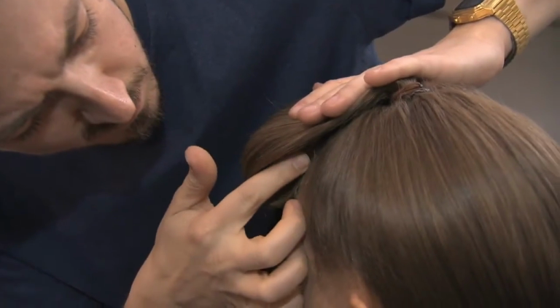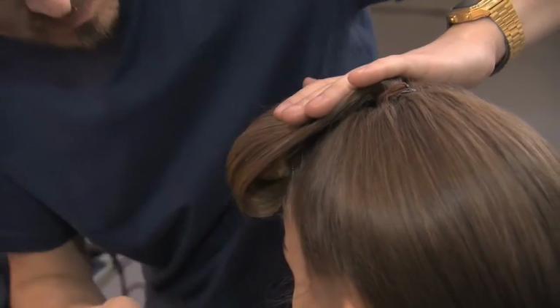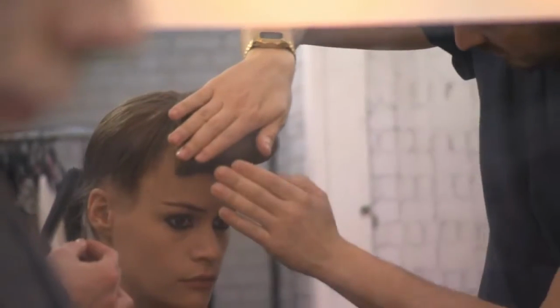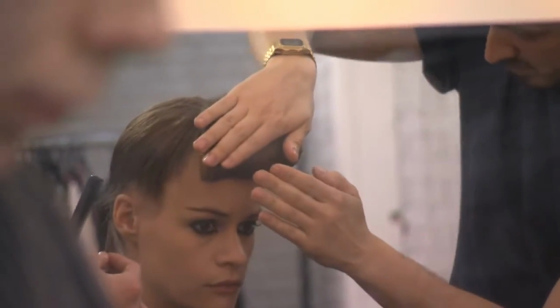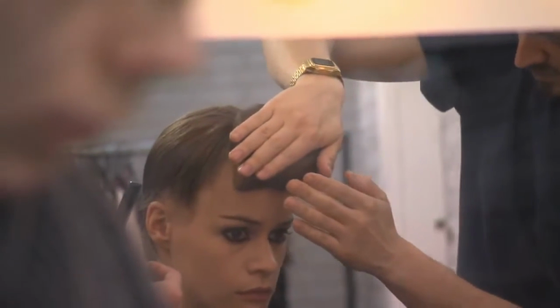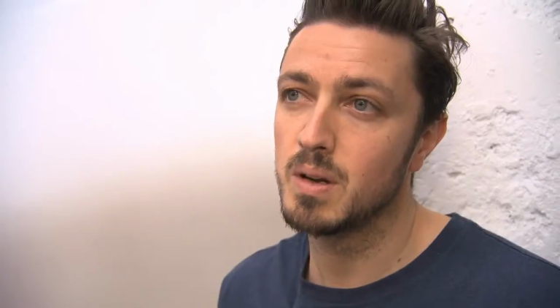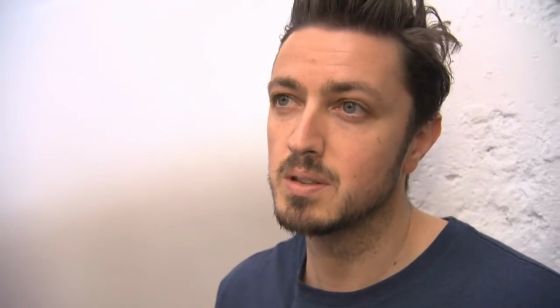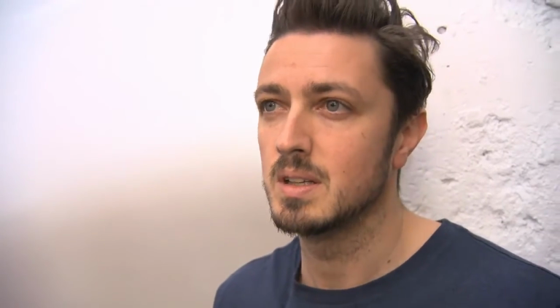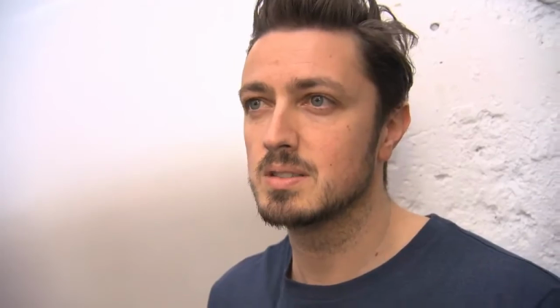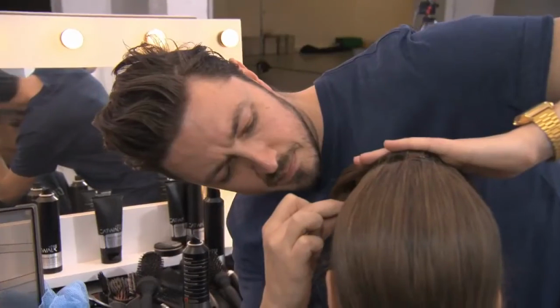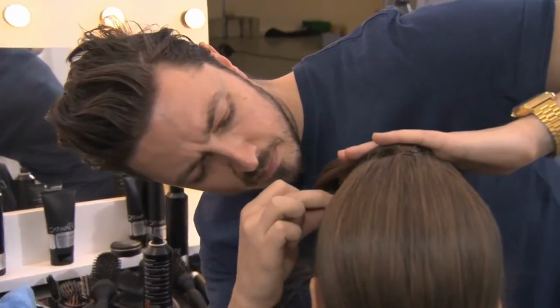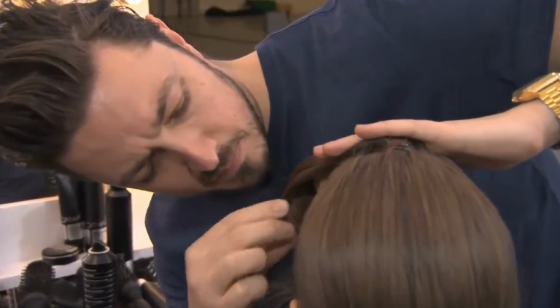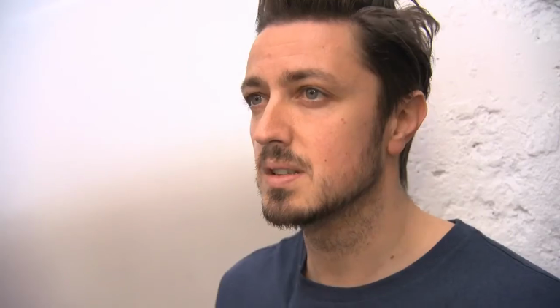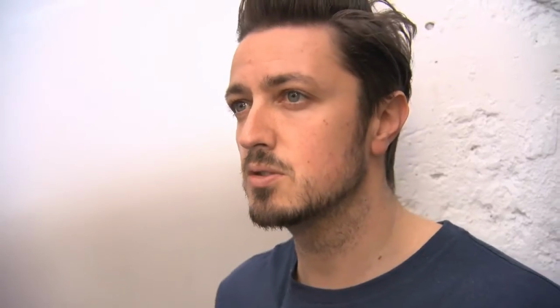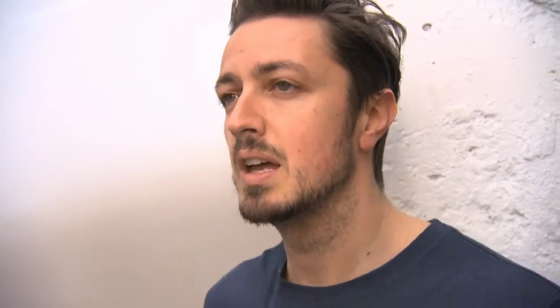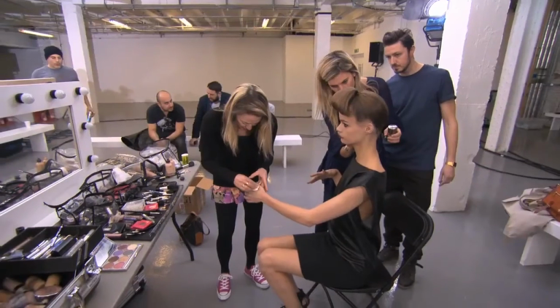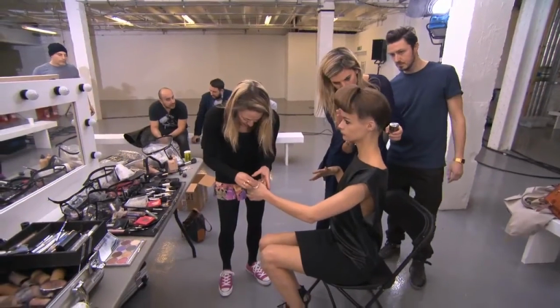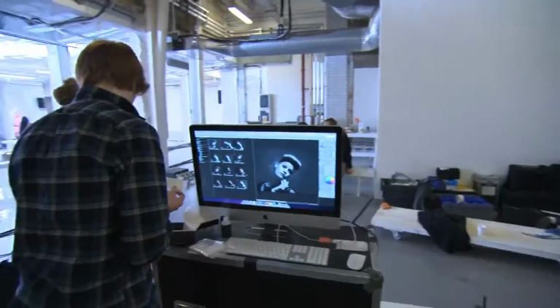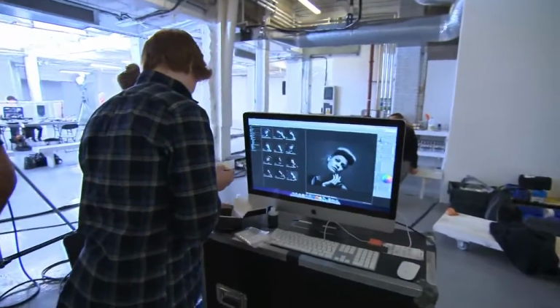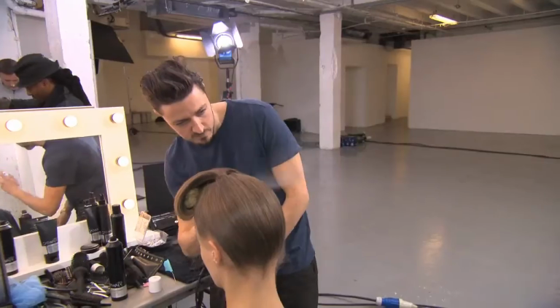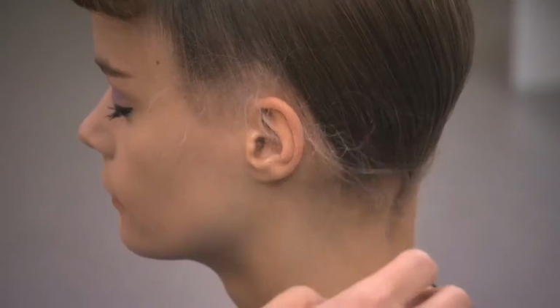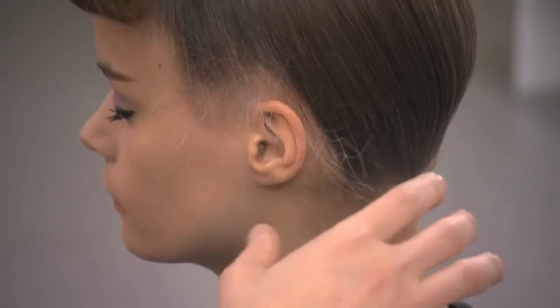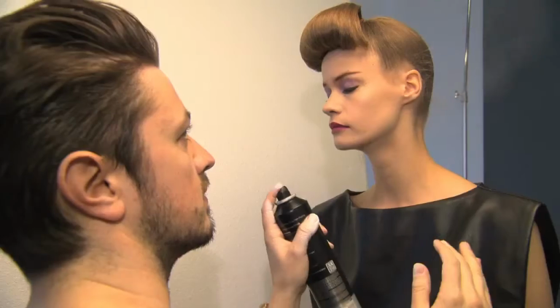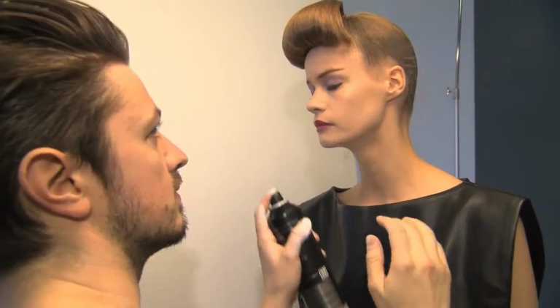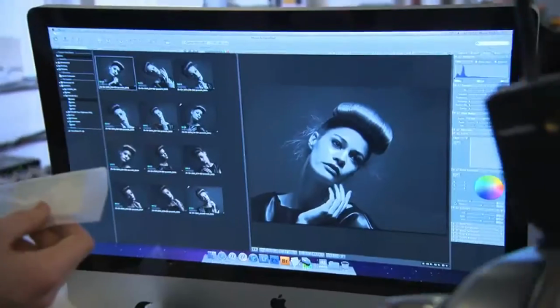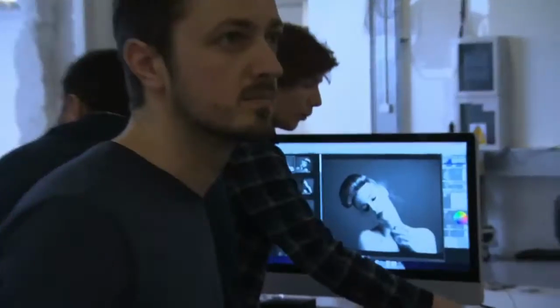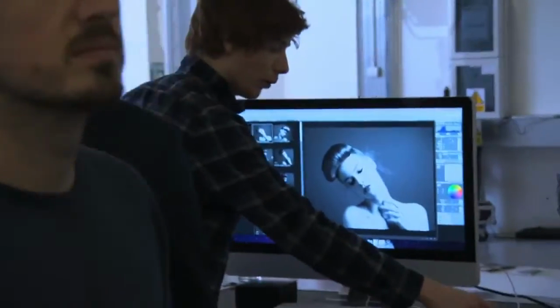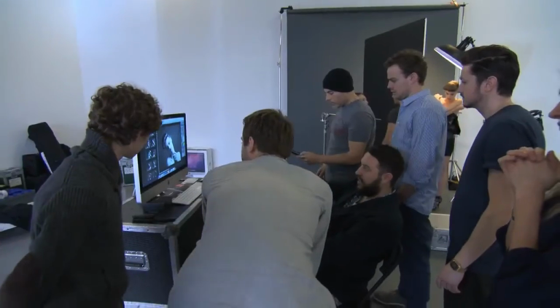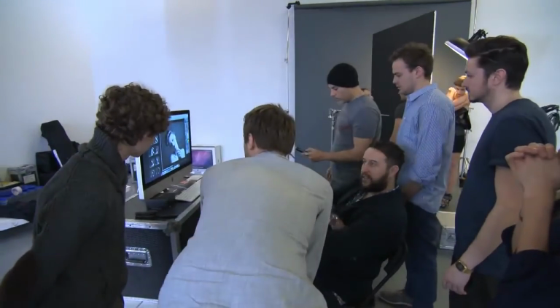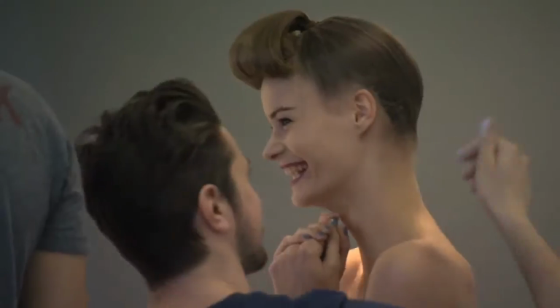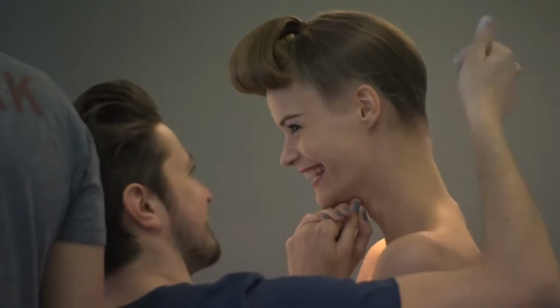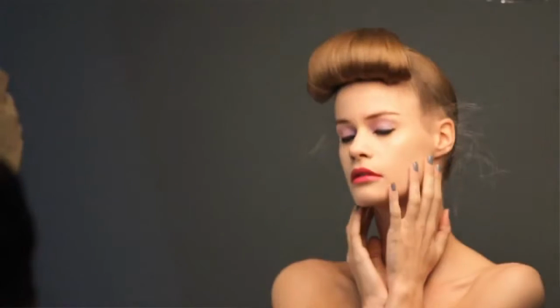We spray it on with the Work It — it's one of my favourites, because as a hairspray it's not so wet, it's very dry. When you're working backstage, especially when you need to create different looks on the same models, you will need a product that can be workable.